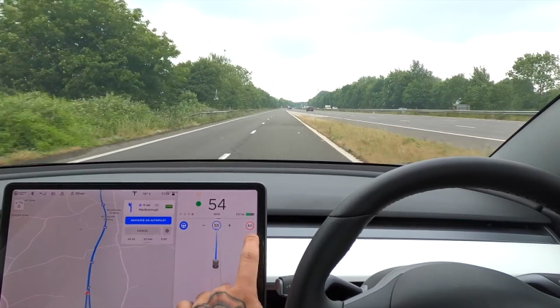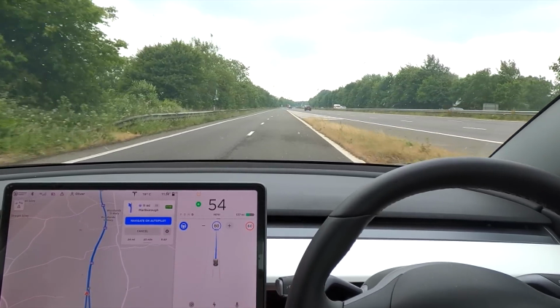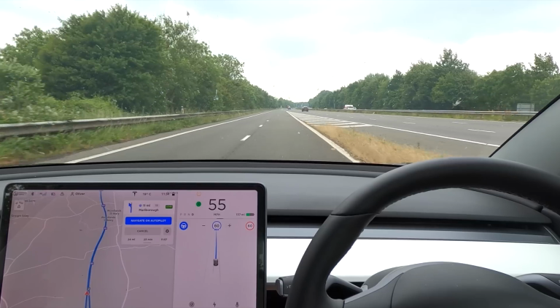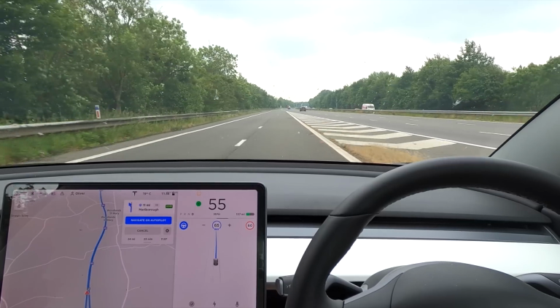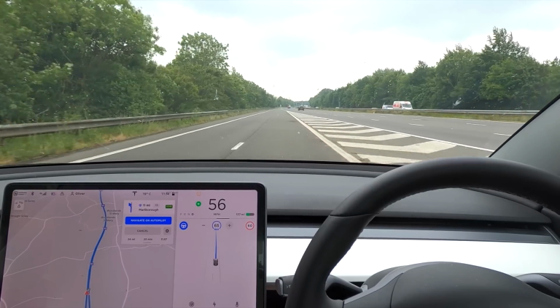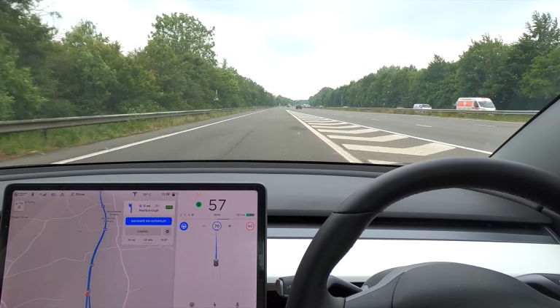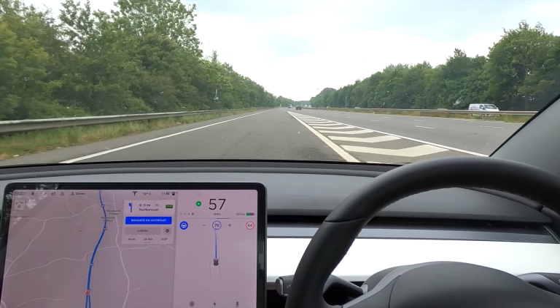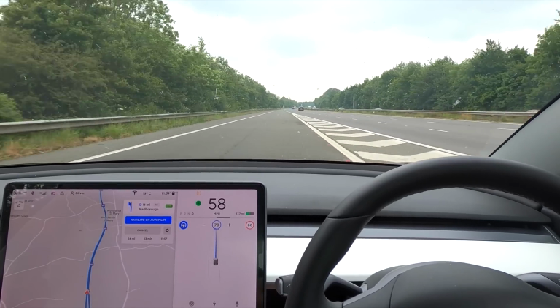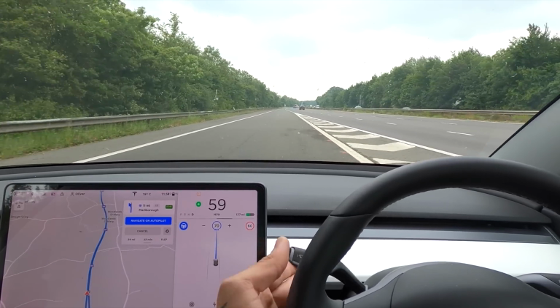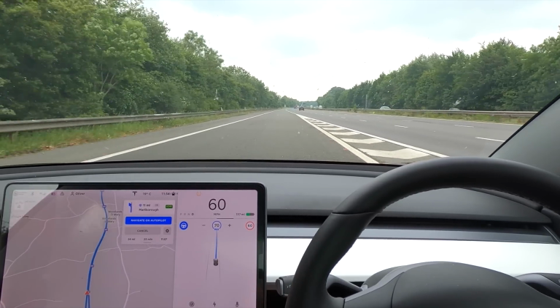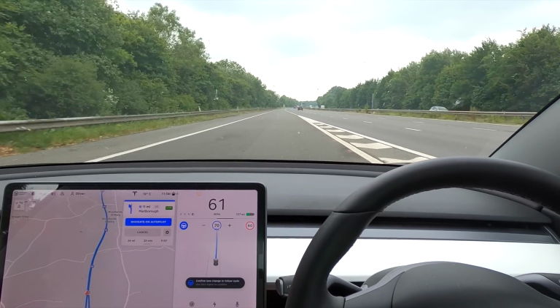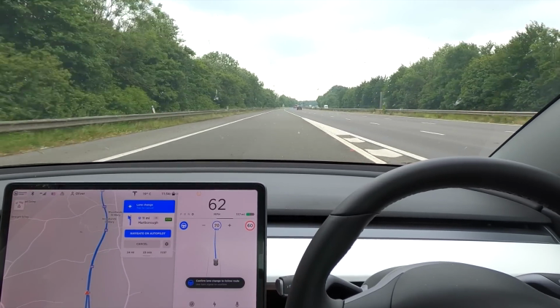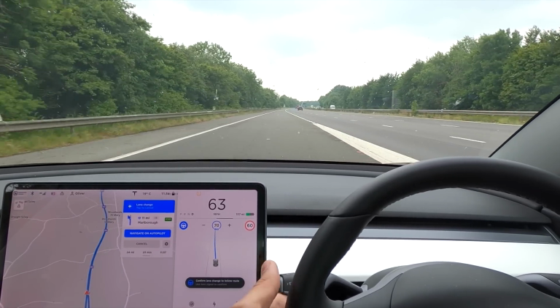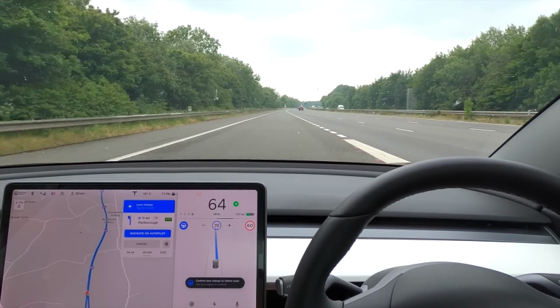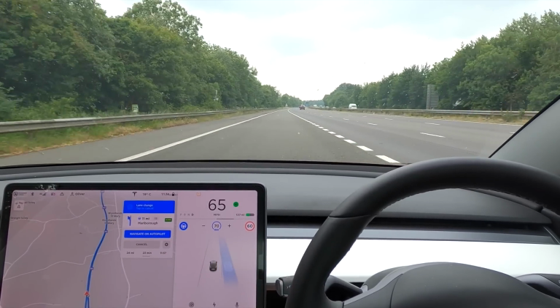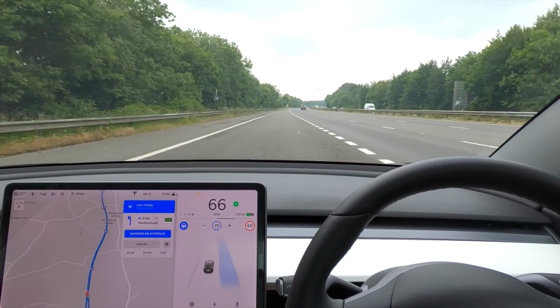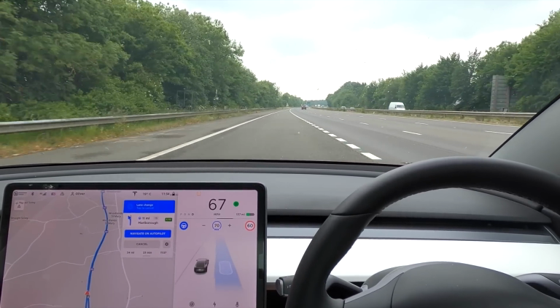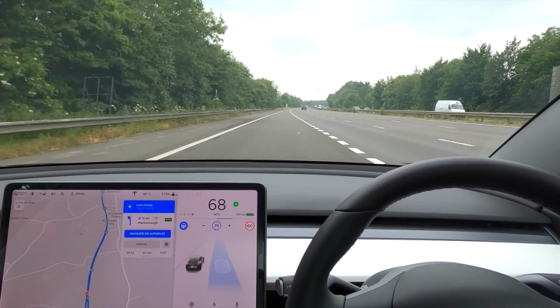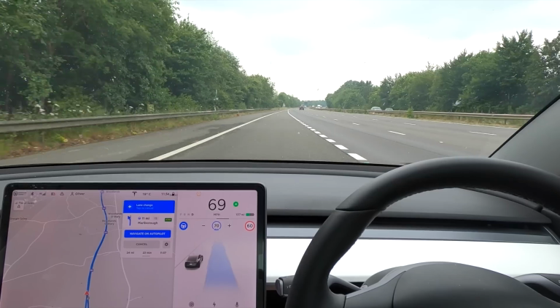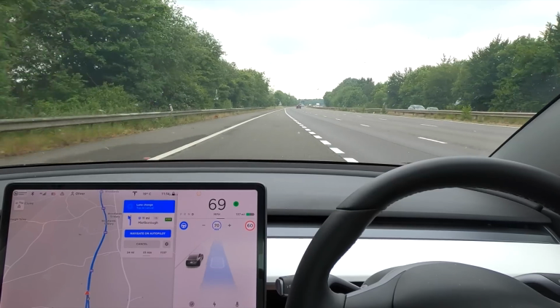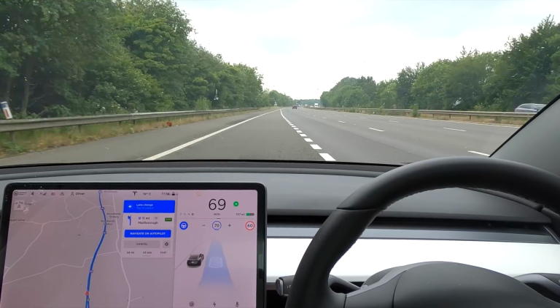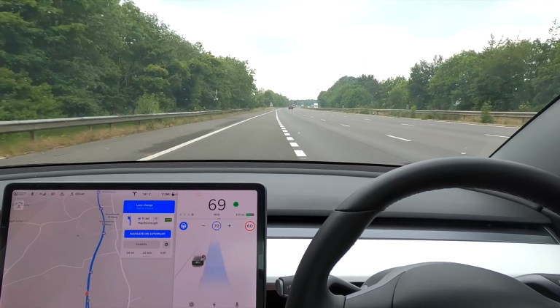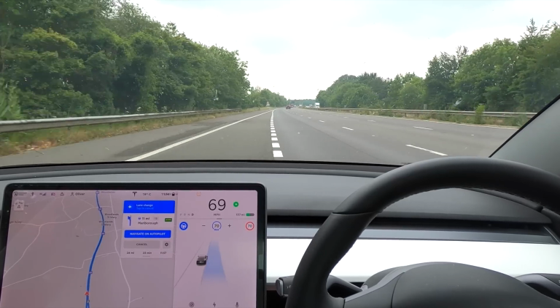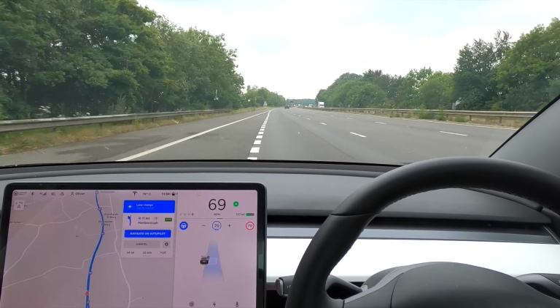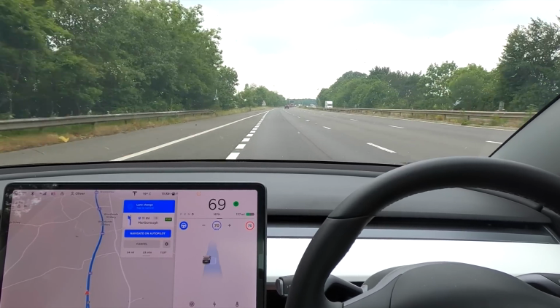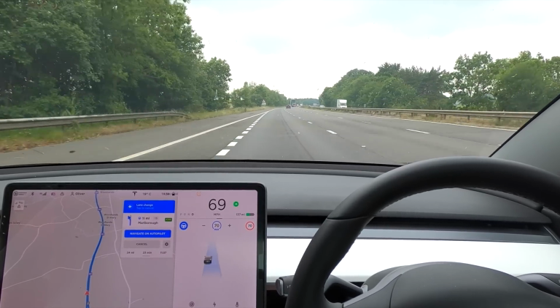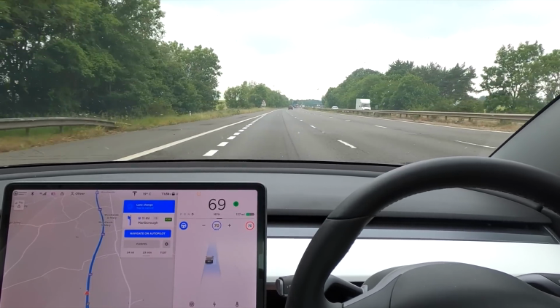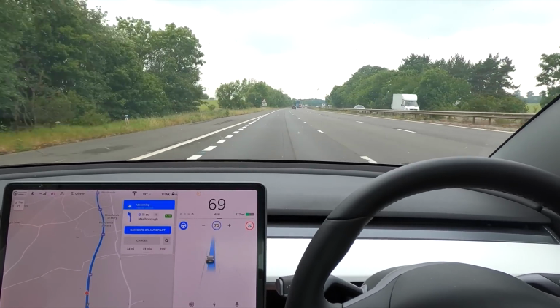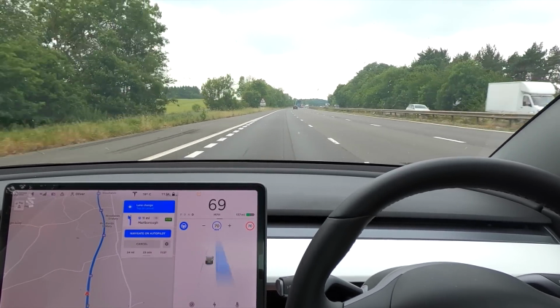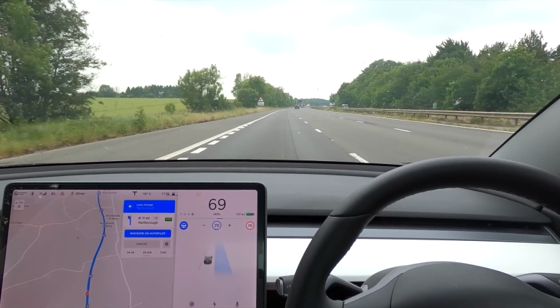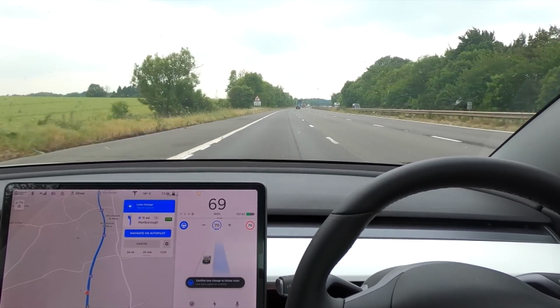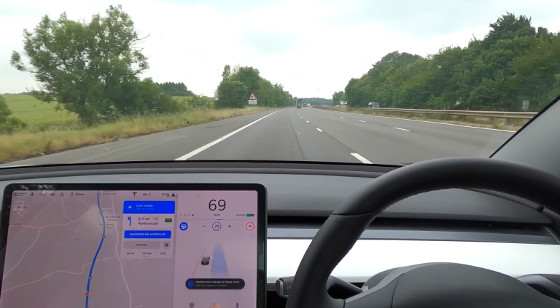Let's bring this up to 70. Shall we indicate right? Let's go into this lane — it cocked up here last time as well. Let's see how well it does. A lot smoother that time, absolutely perfect.